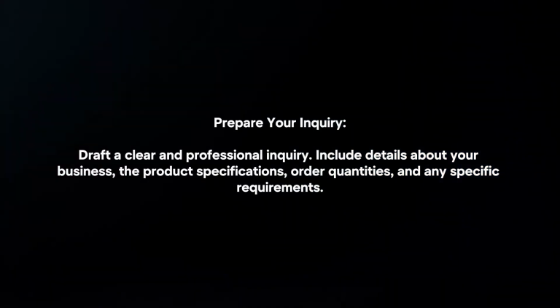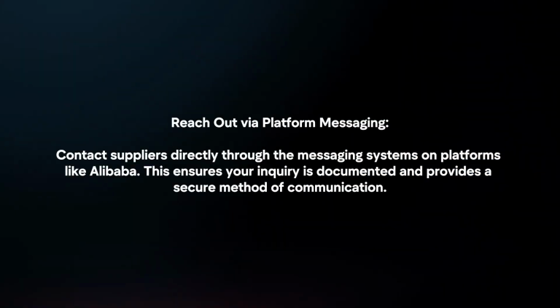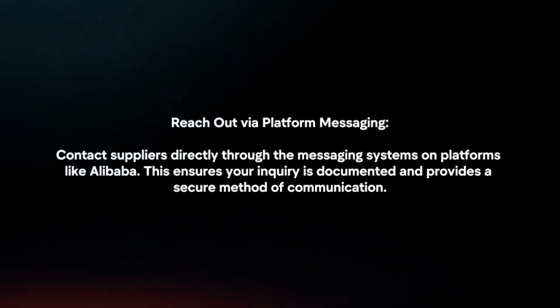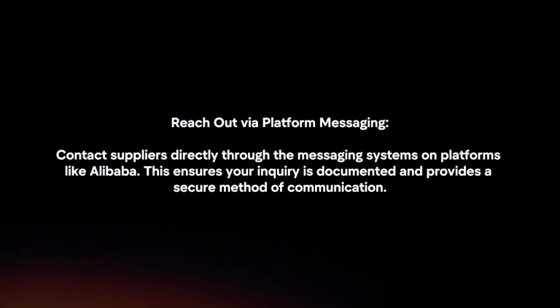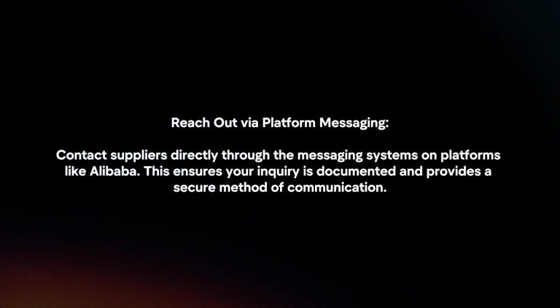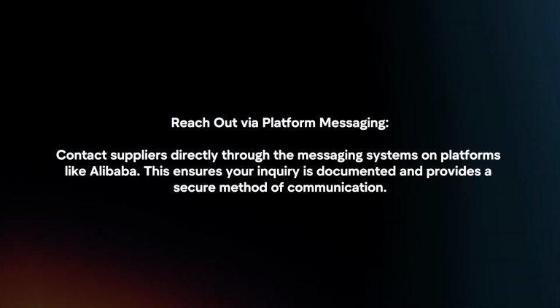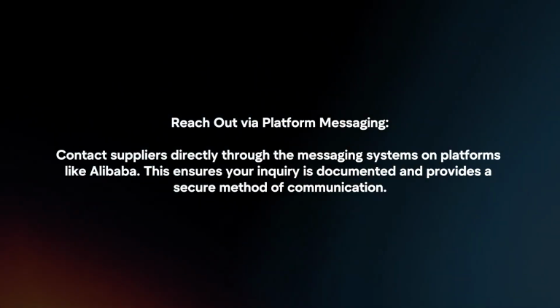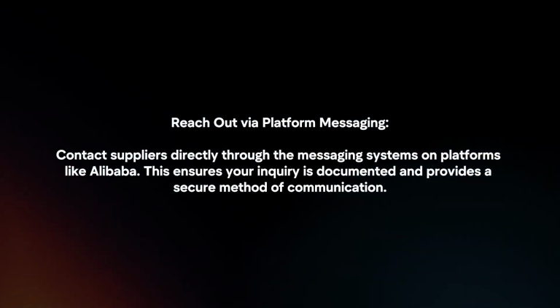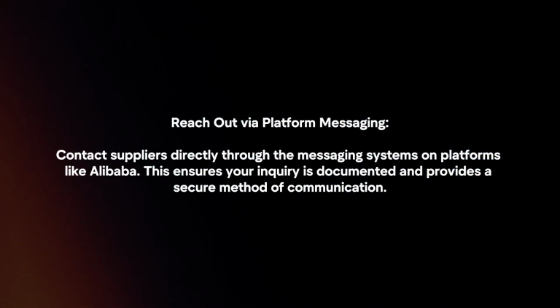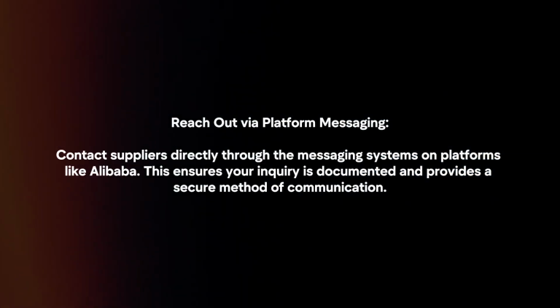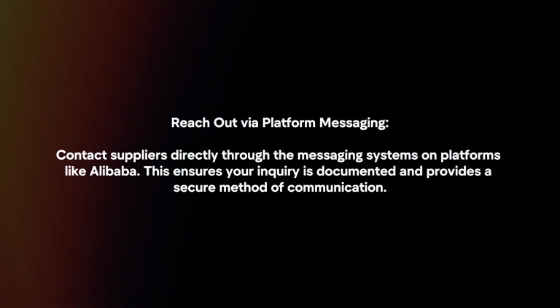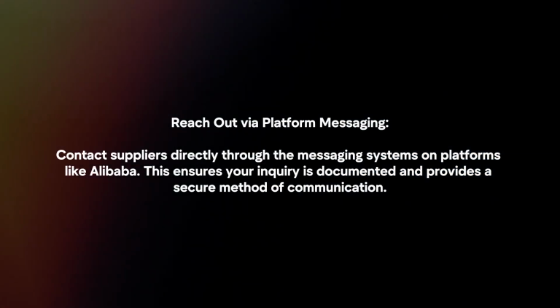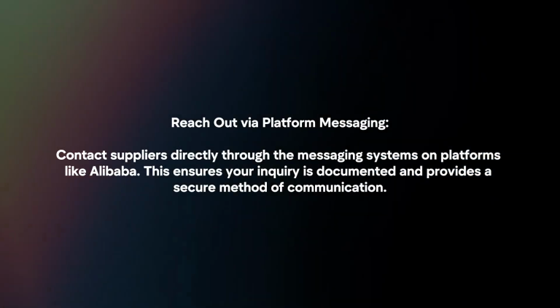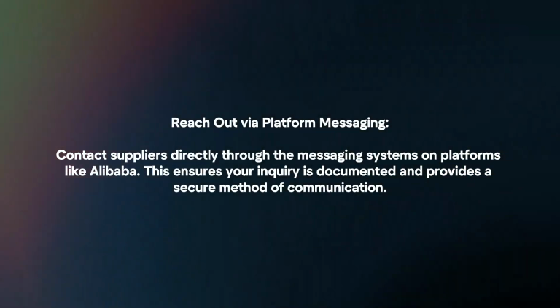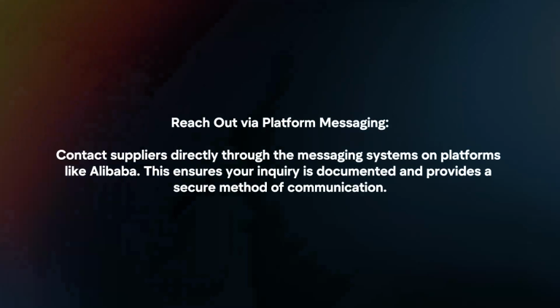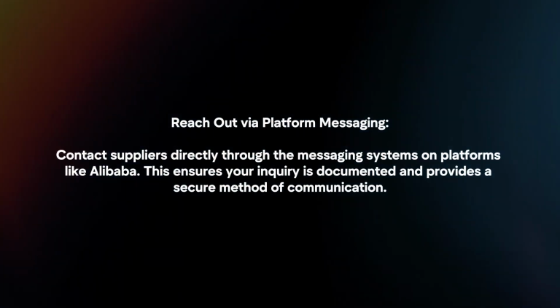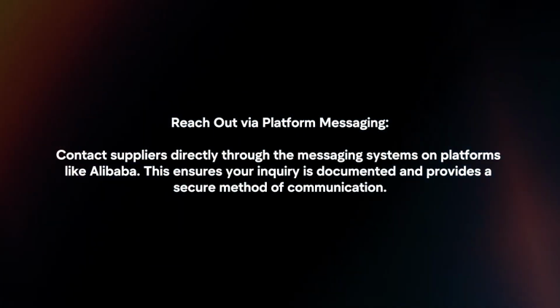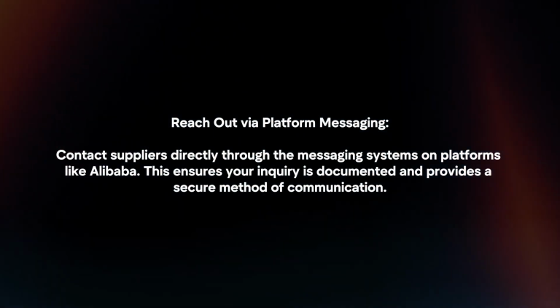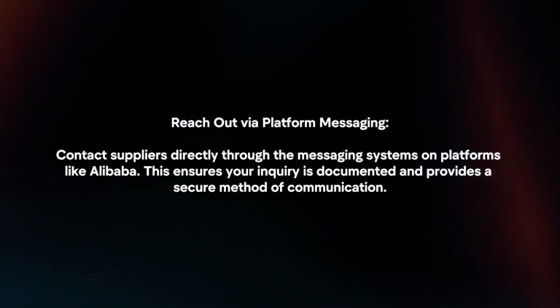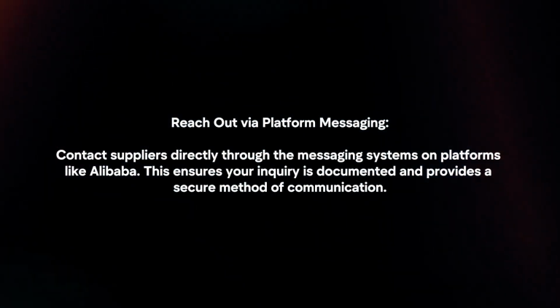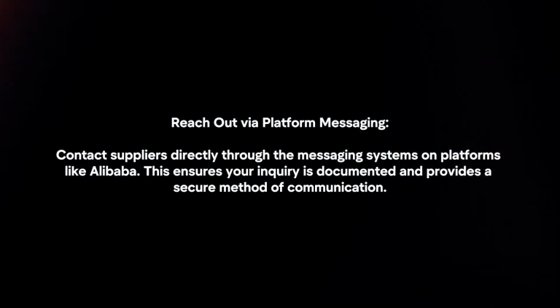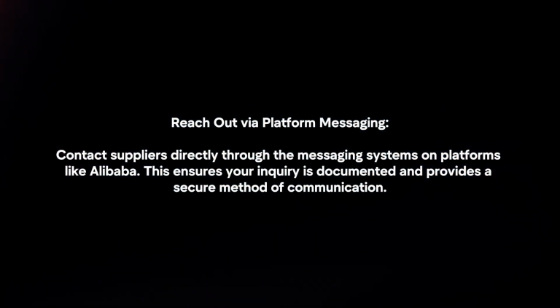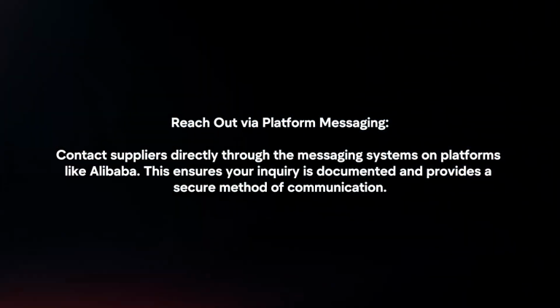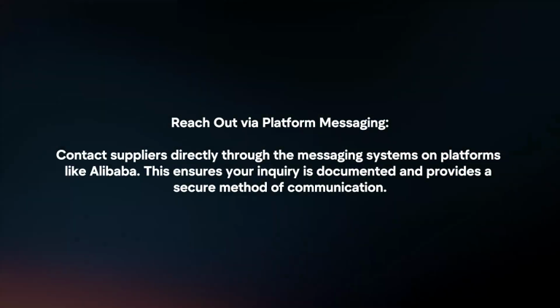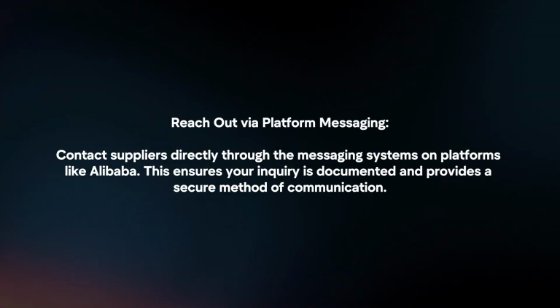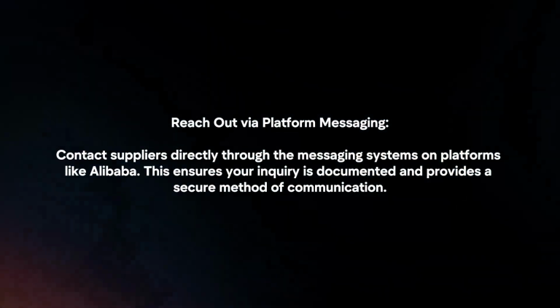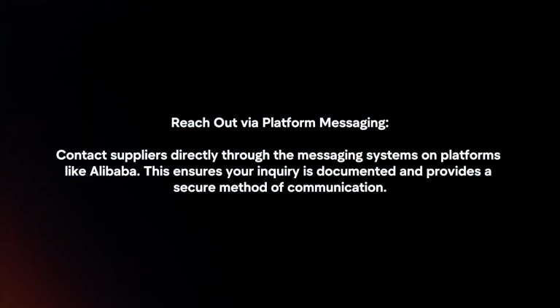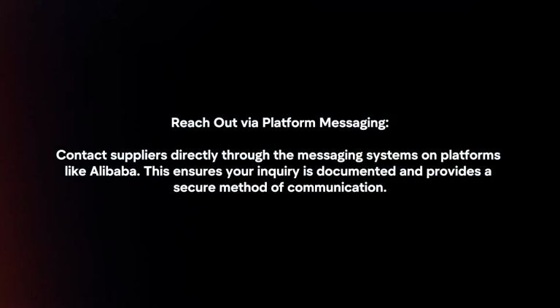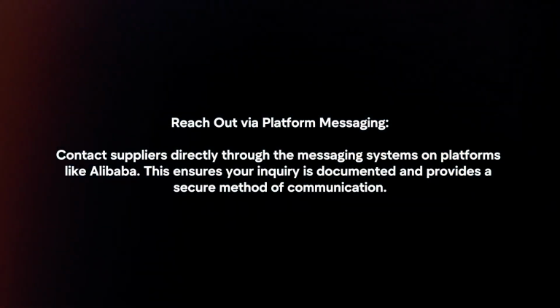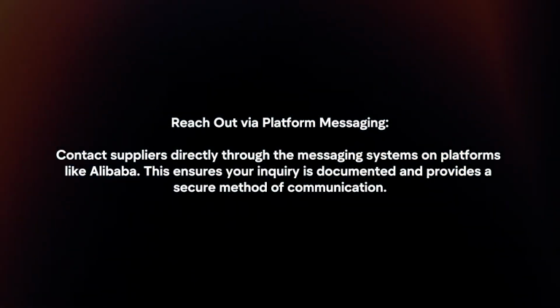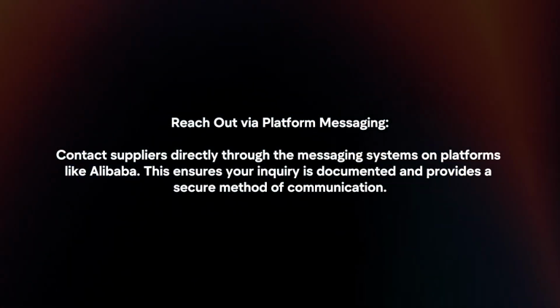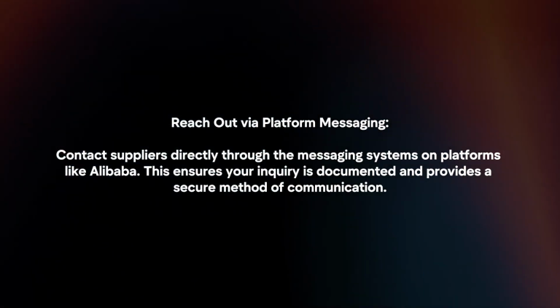Reach out via platform messaging. Contact suppliers directly through the messaging systems on platforms like Alibaba. This ensures your inquiry is documented and provides a secure method of communication.